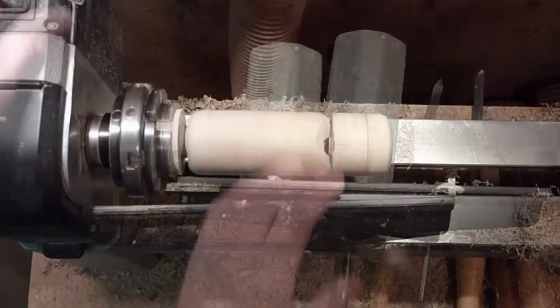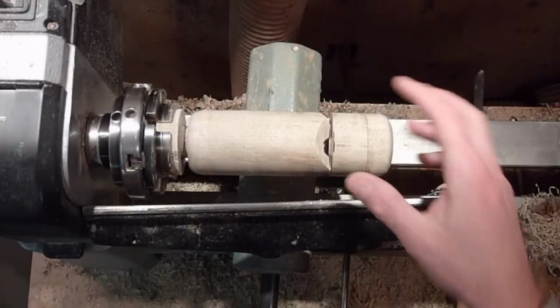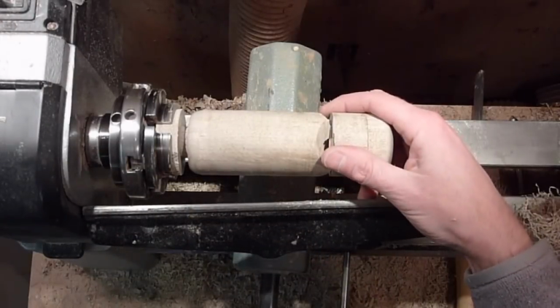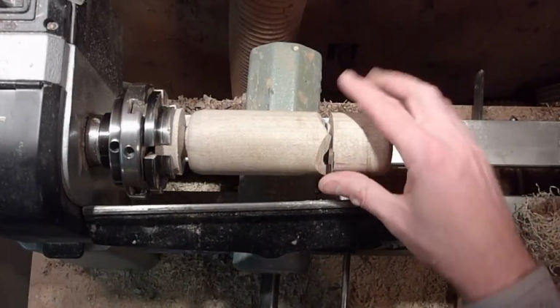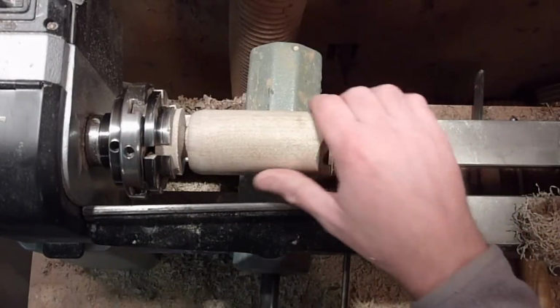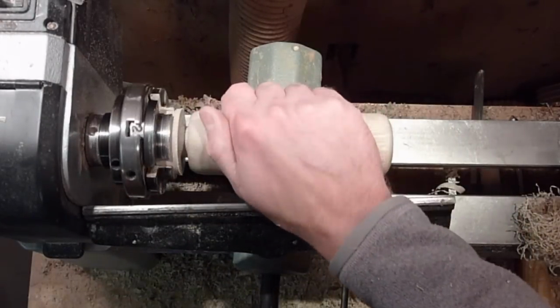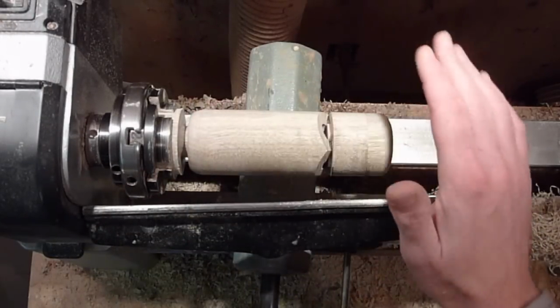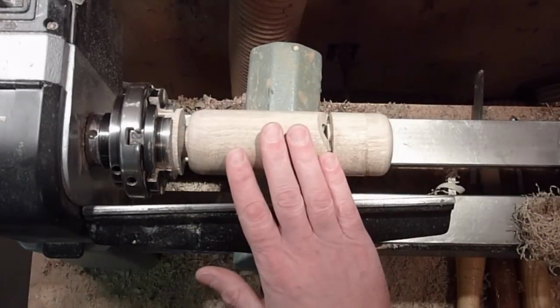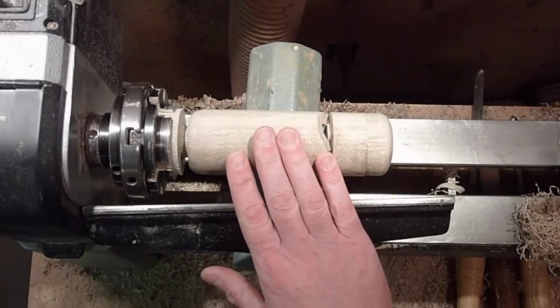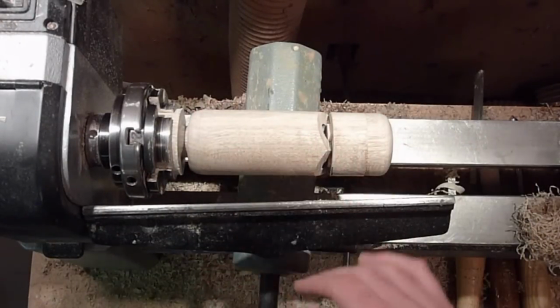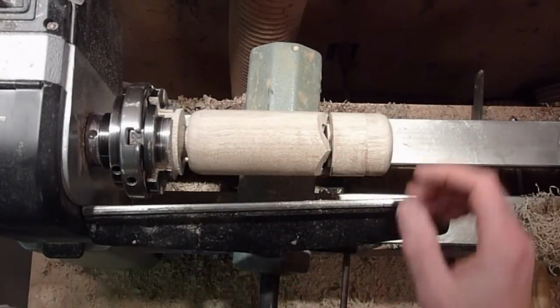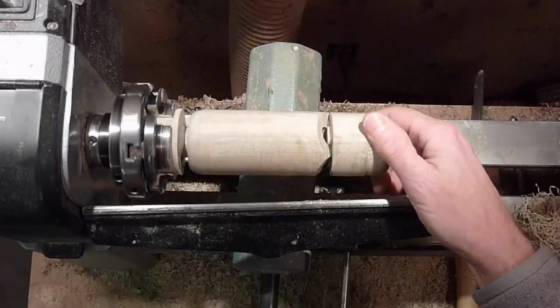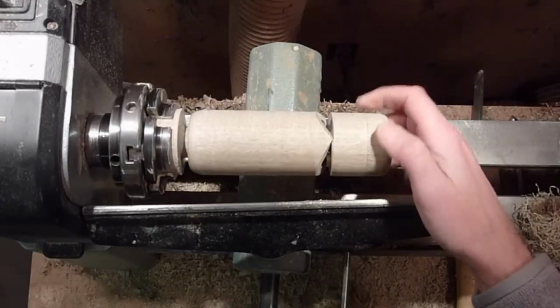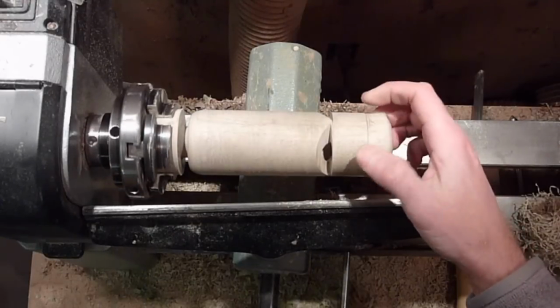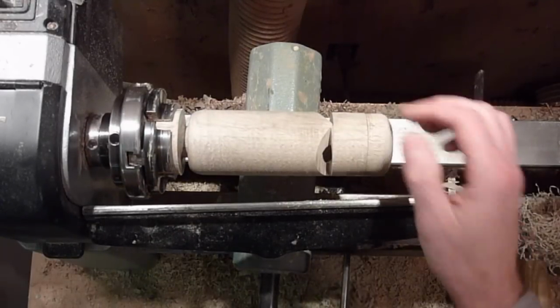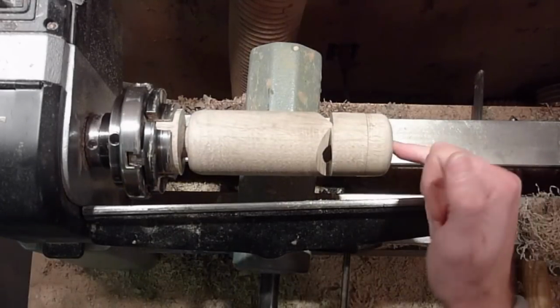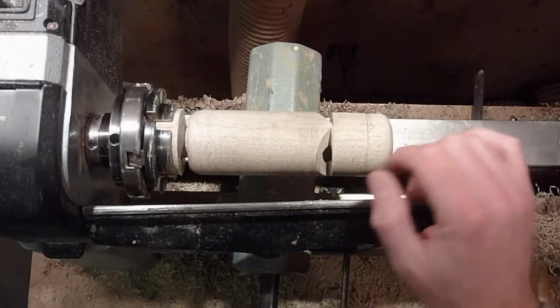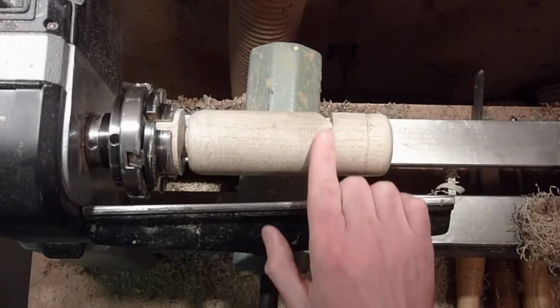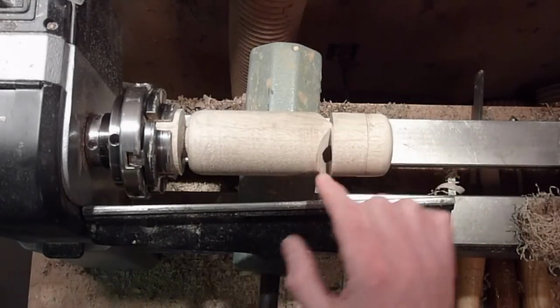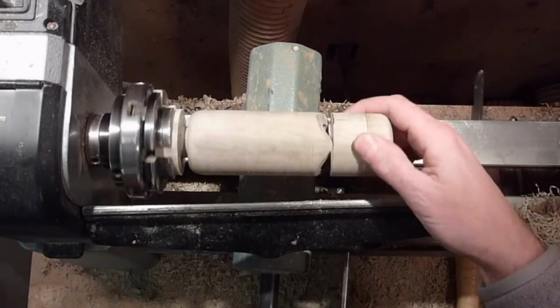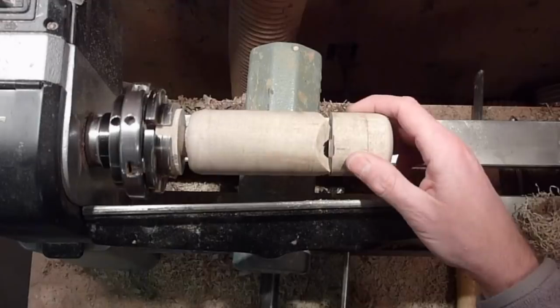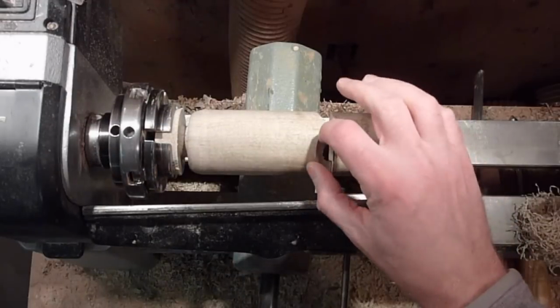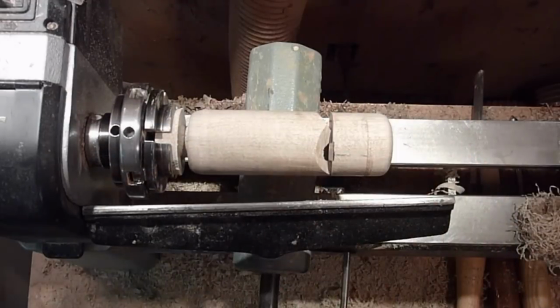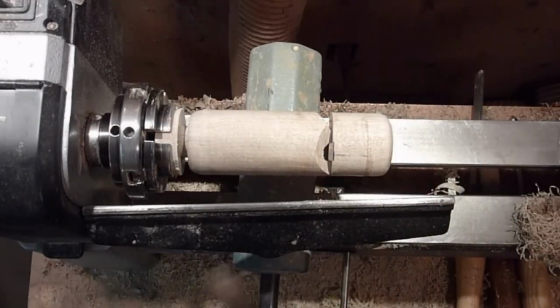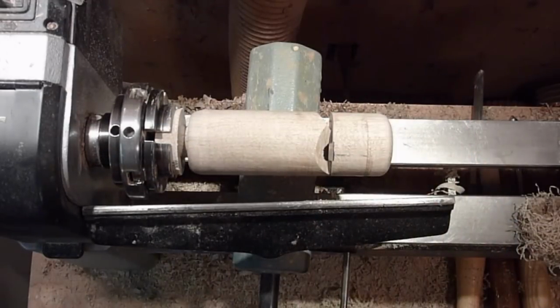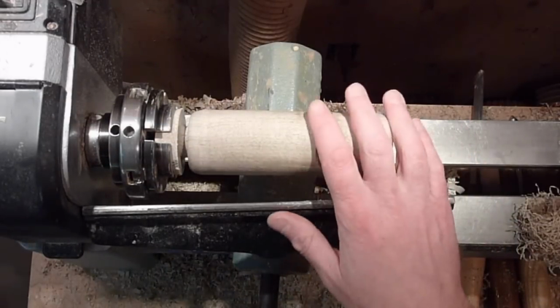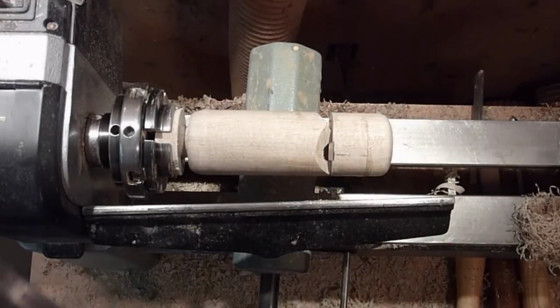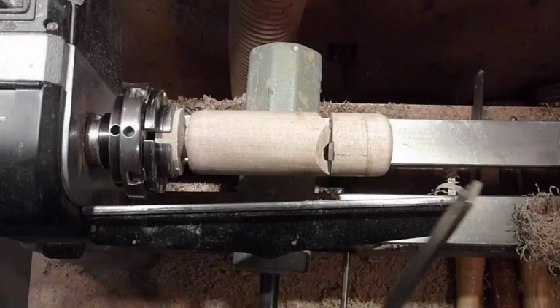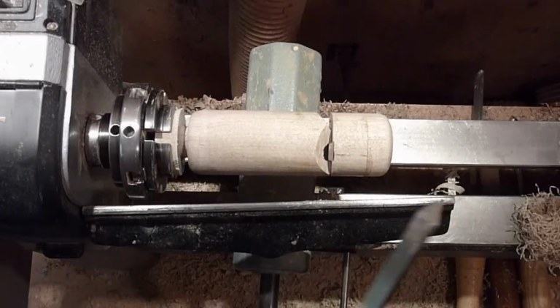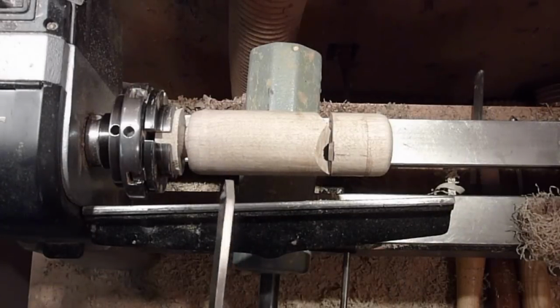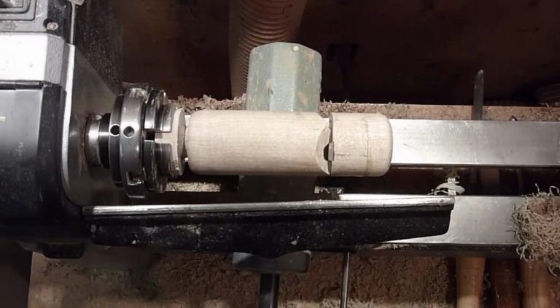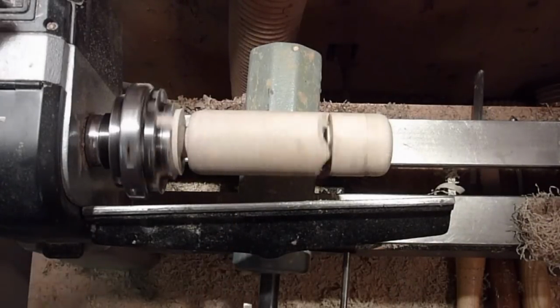I'm just going to go ahead and part this off. This one was basically to see if I could do it and get it to make a sound — it does, but there are some things I need to adjust to make it sound a little bit better. It's got a really high pitch. I'm just going to part it off here real quick.